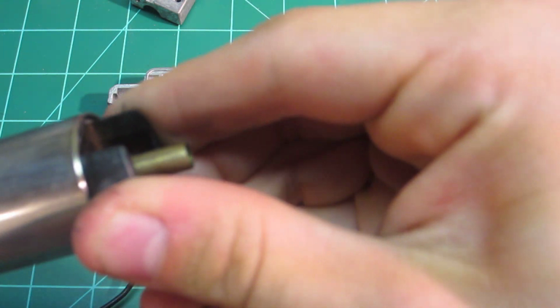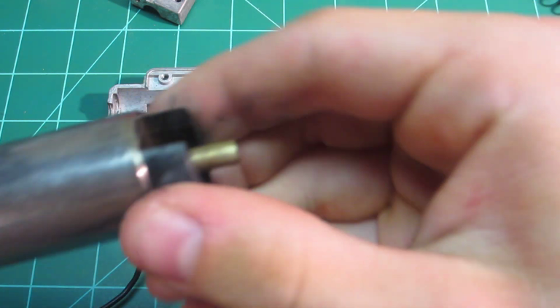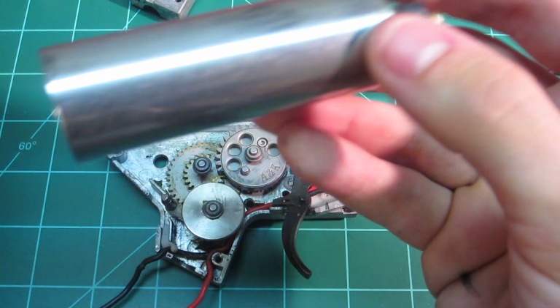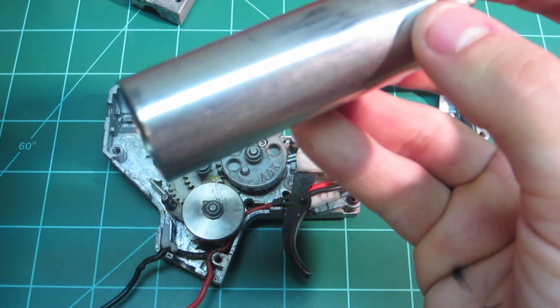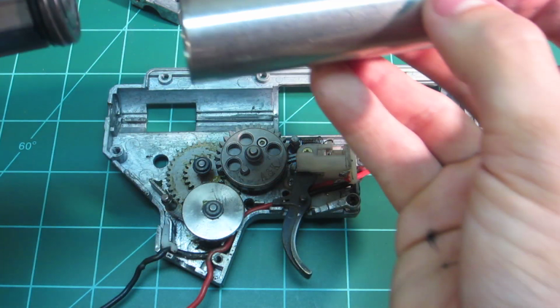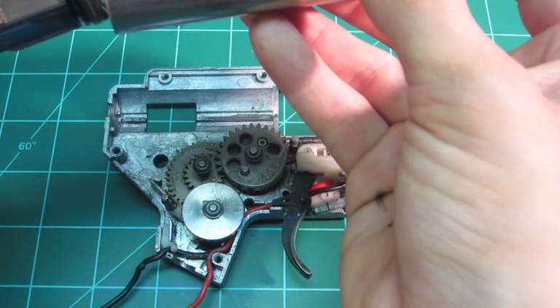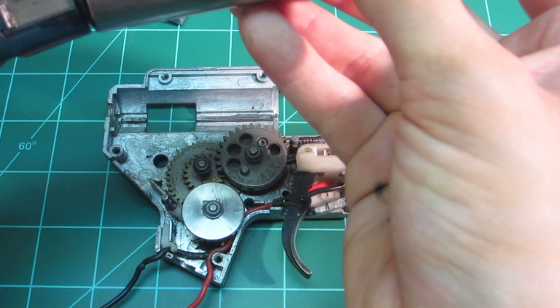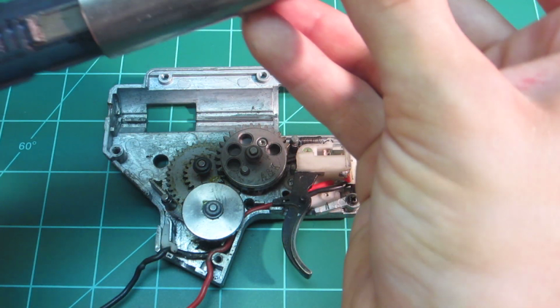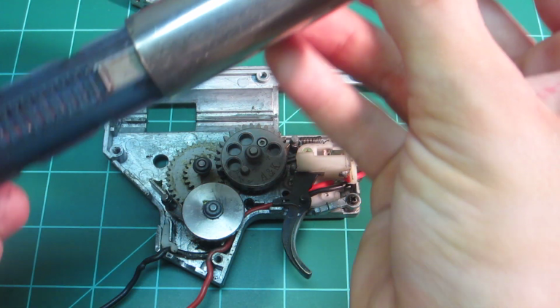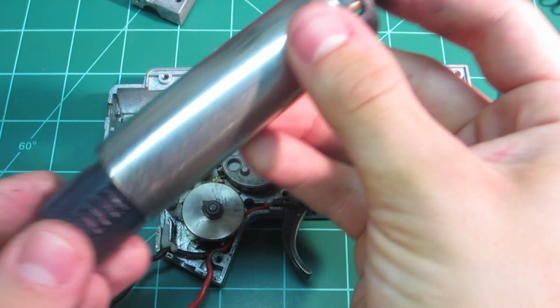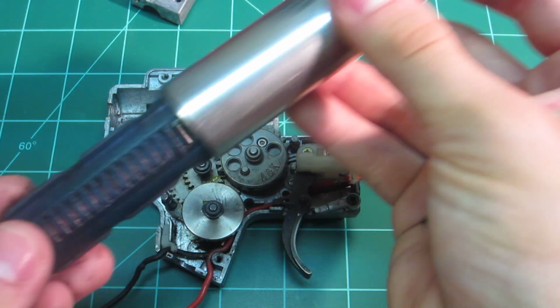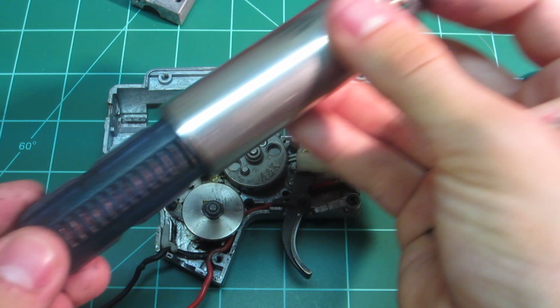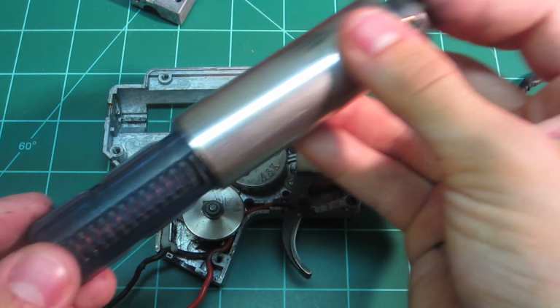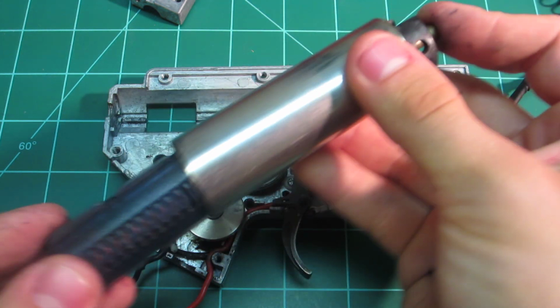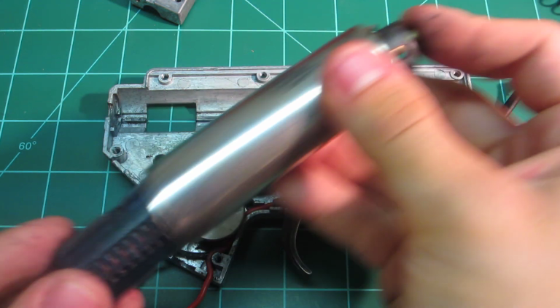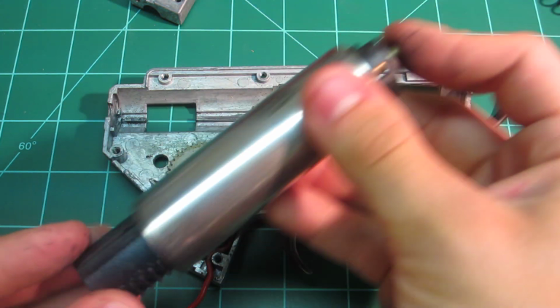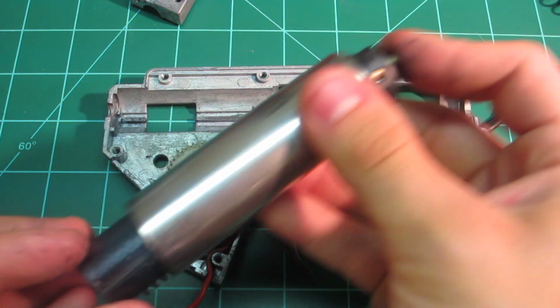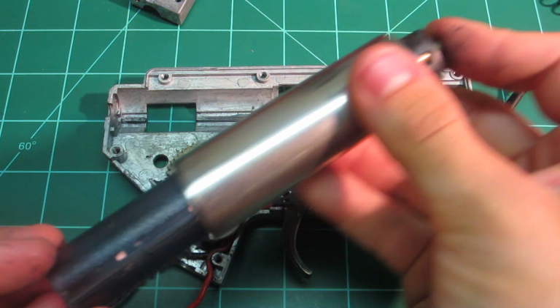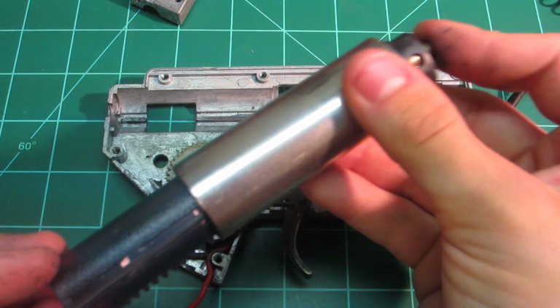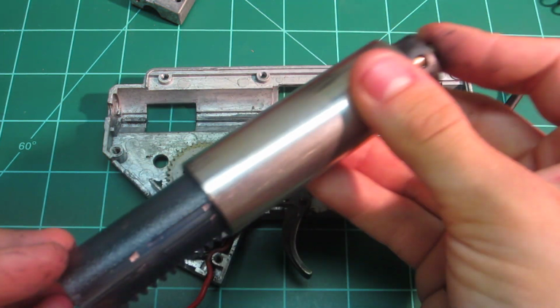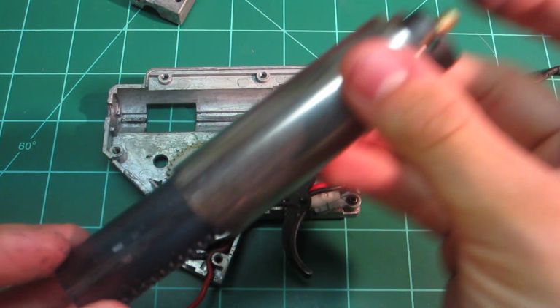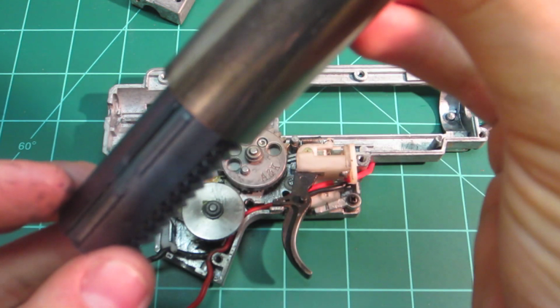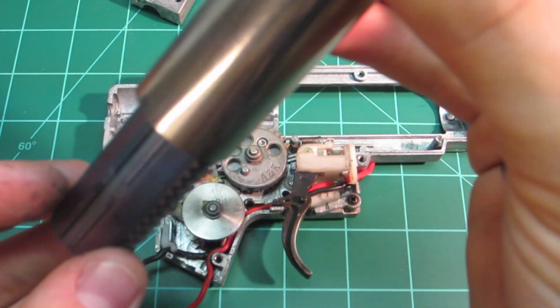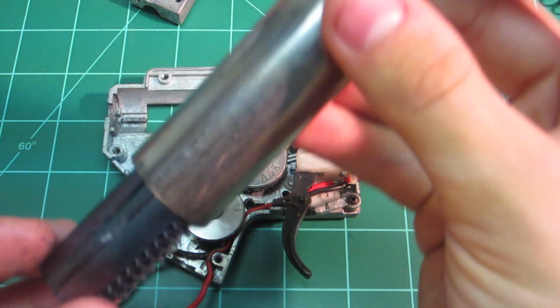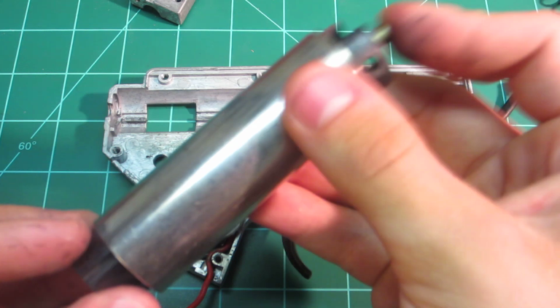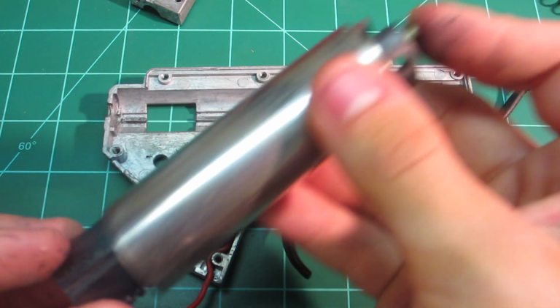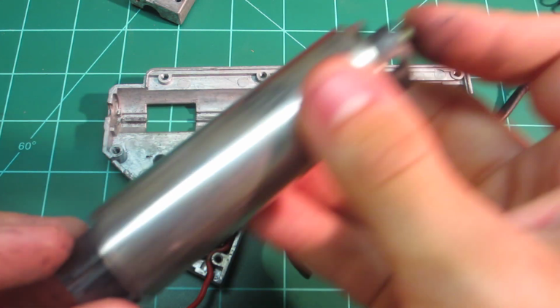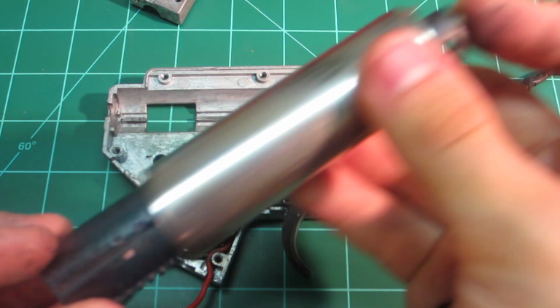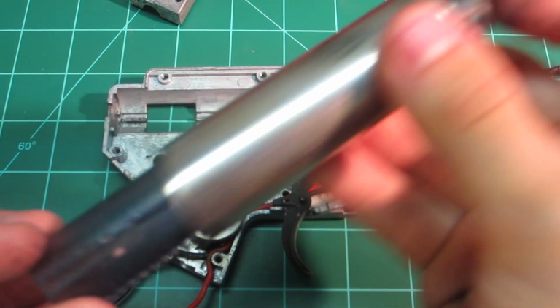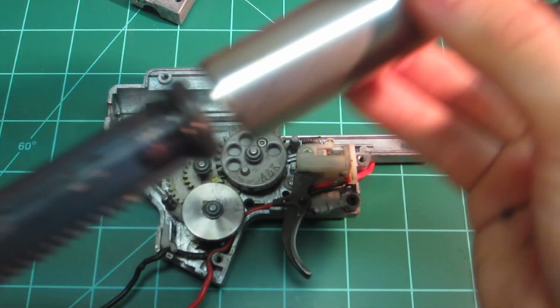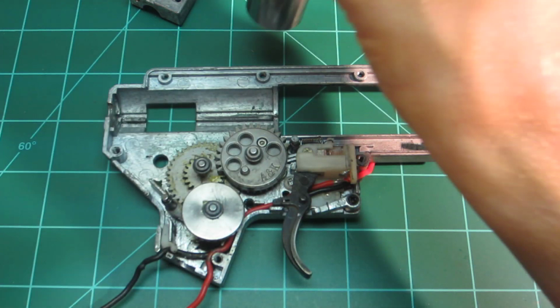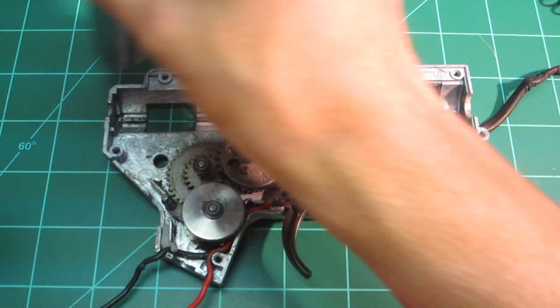Let's test the air compression with the stock piston. Not the best, as you can see. I'm not really complaining though, because like I said, this gun has very good performance.